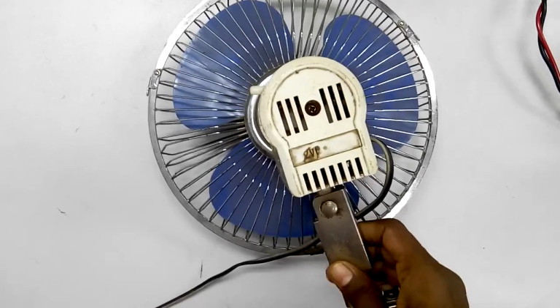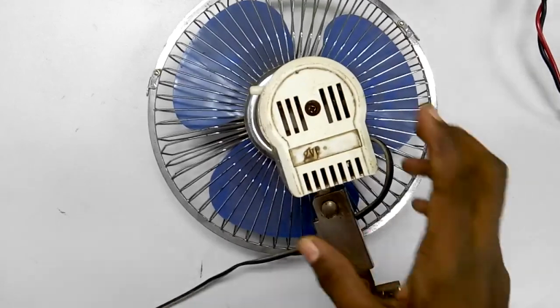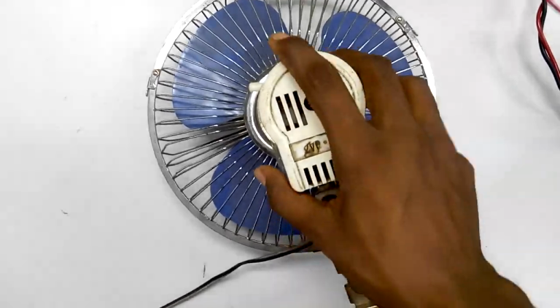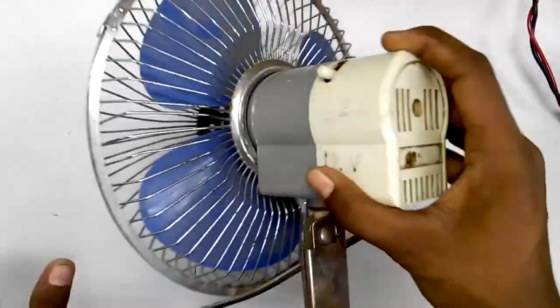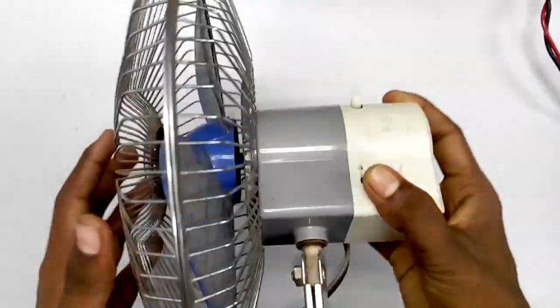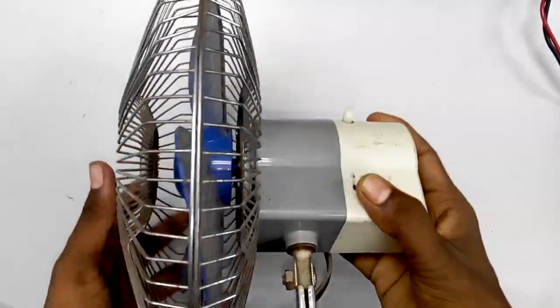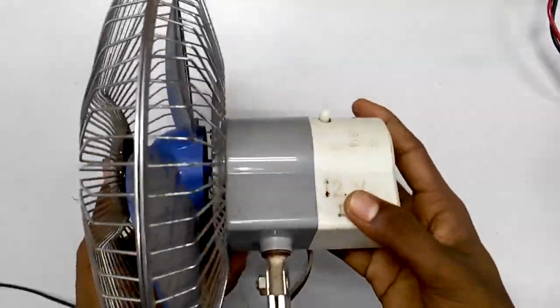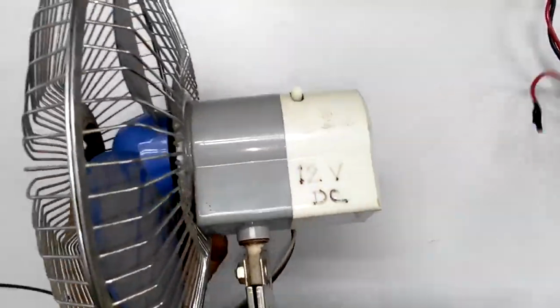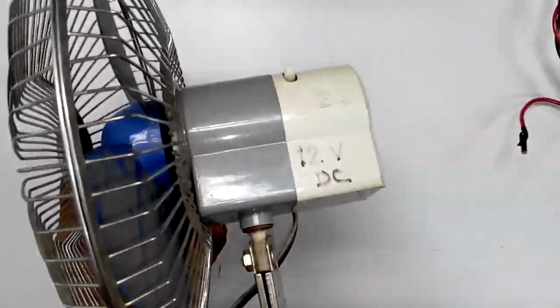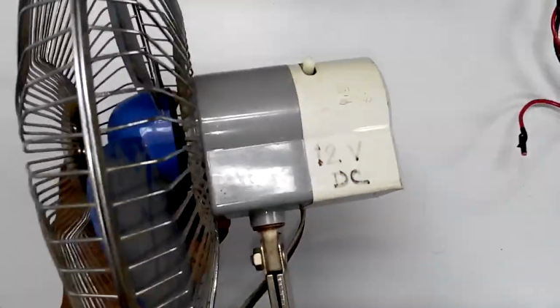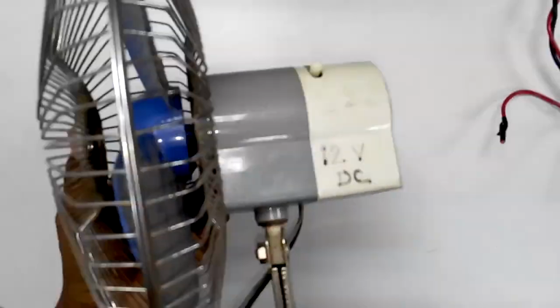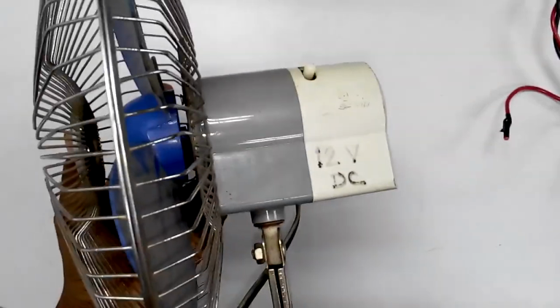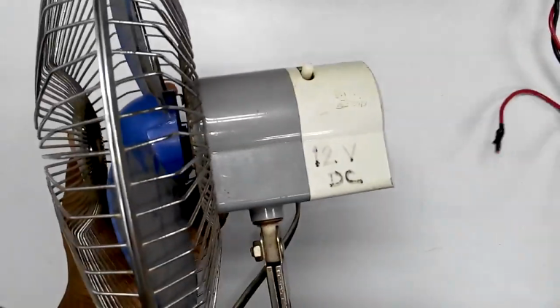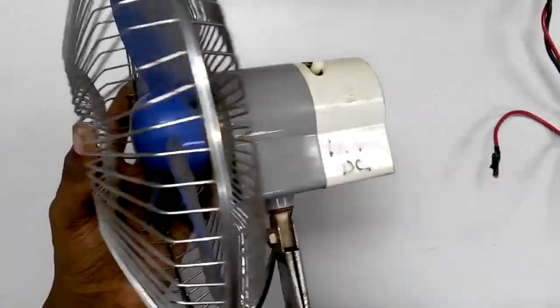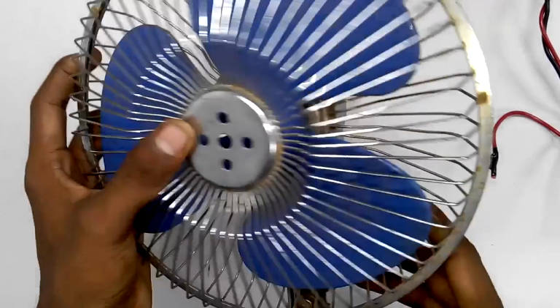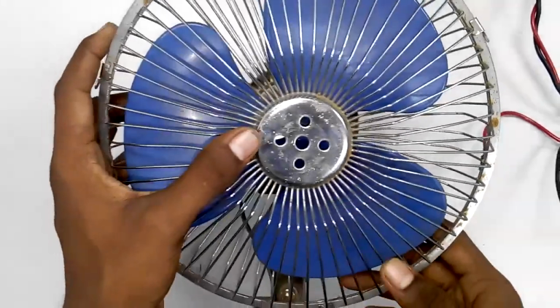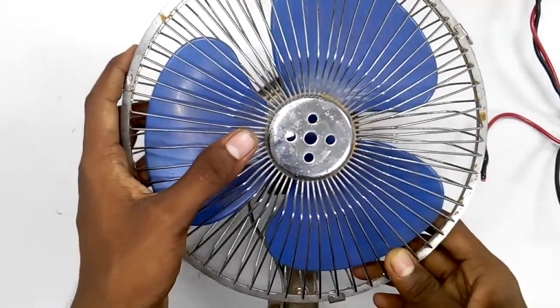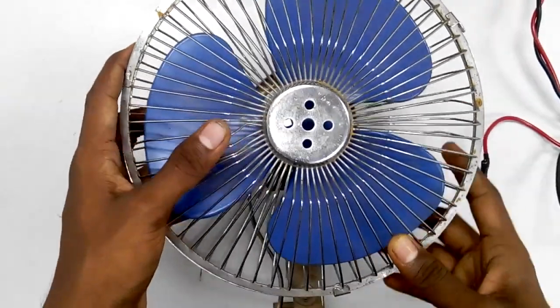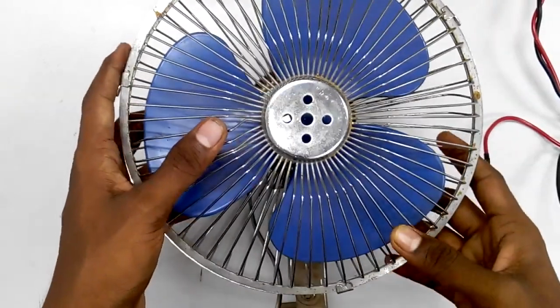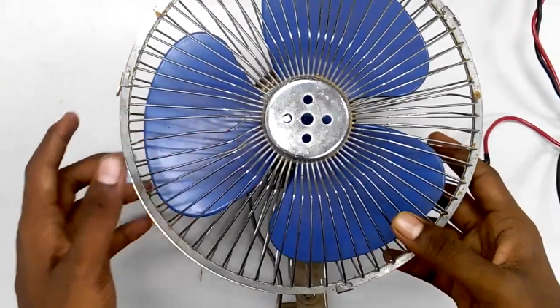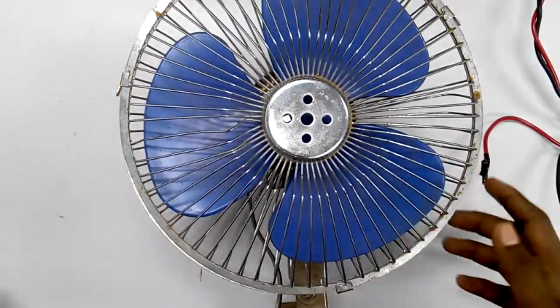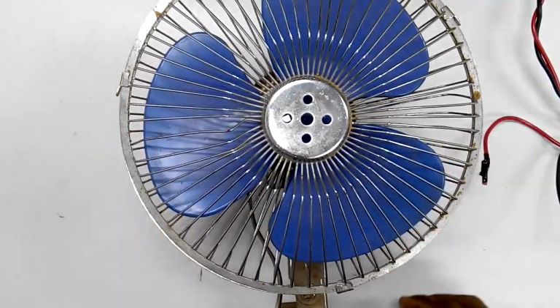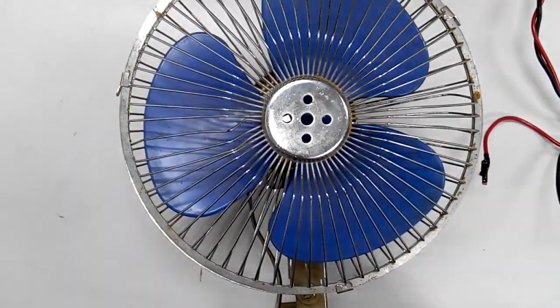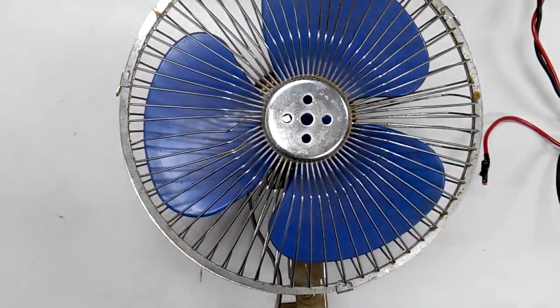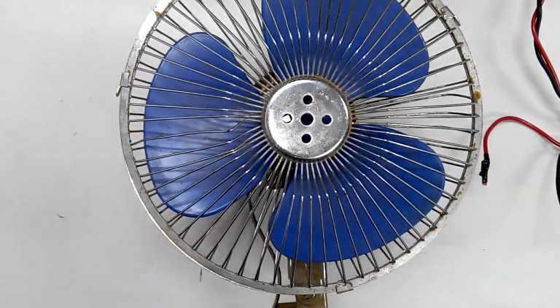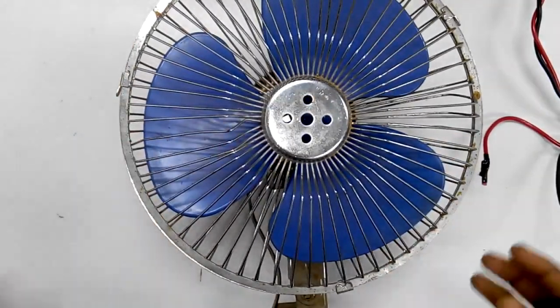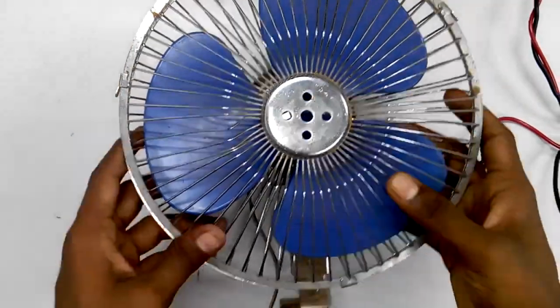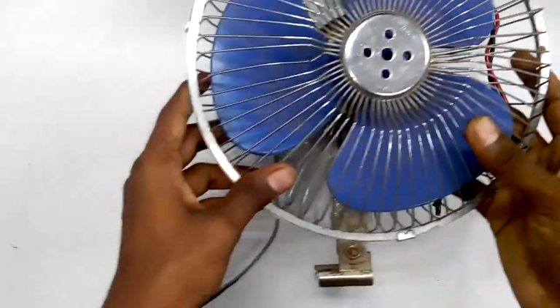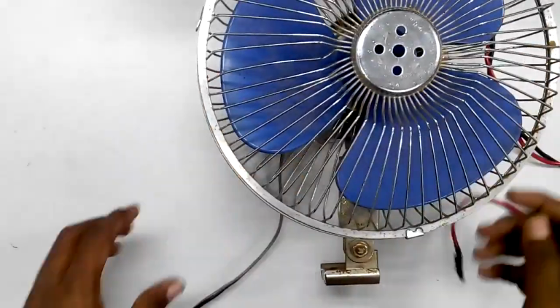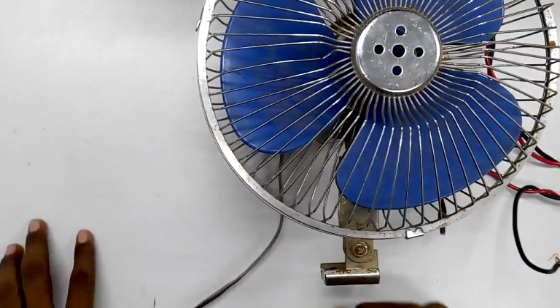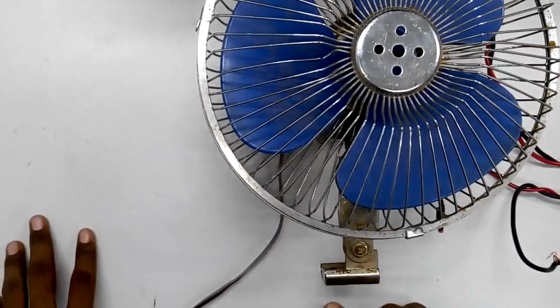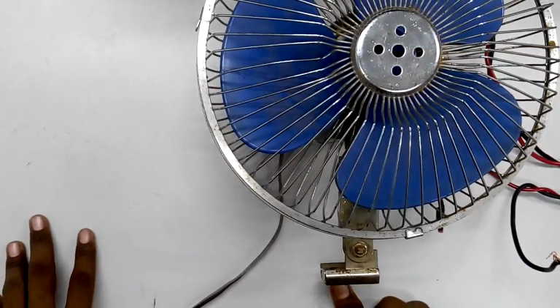This is the 12V DC fan. This is the DC battery. Now we will show you how to use ACV.